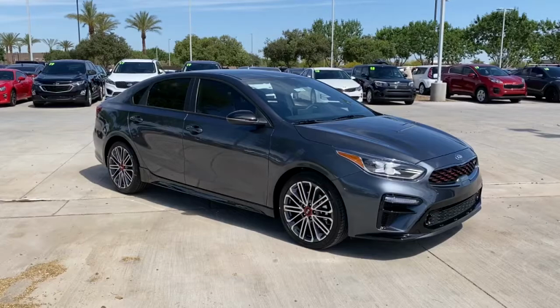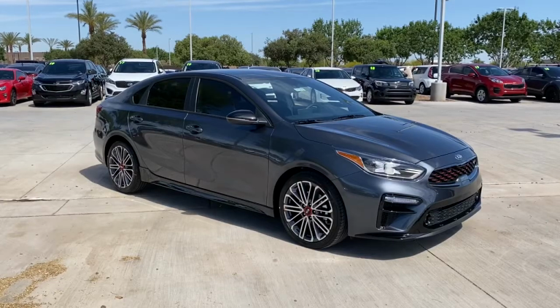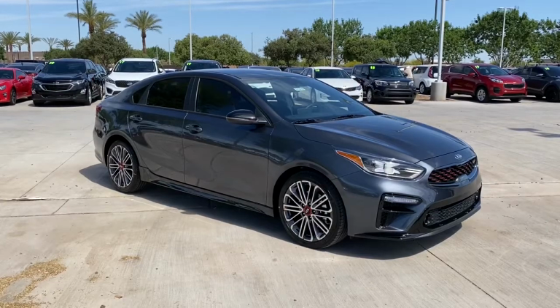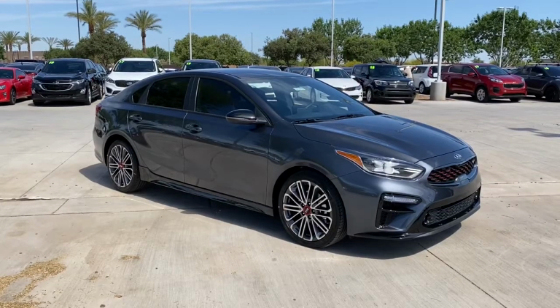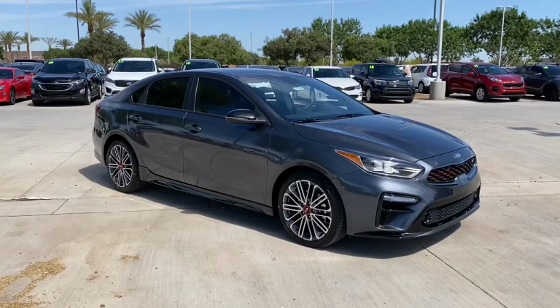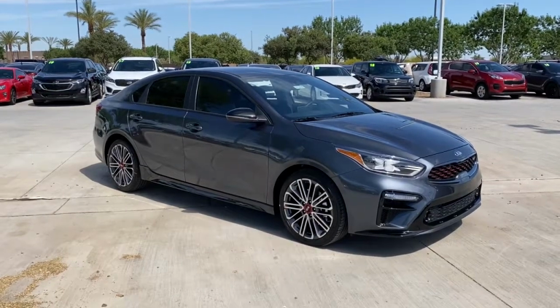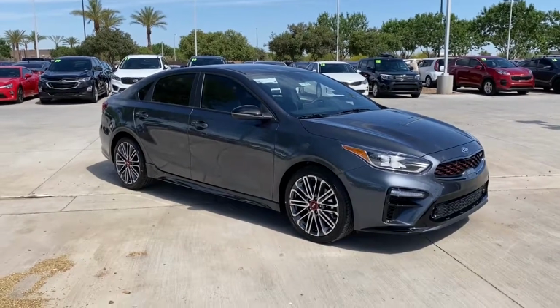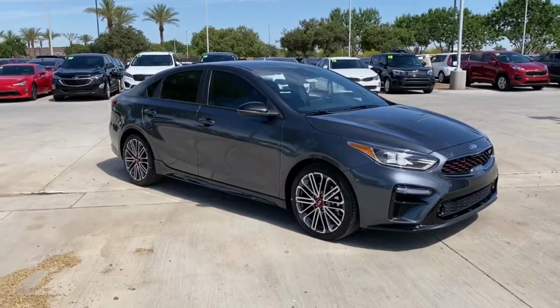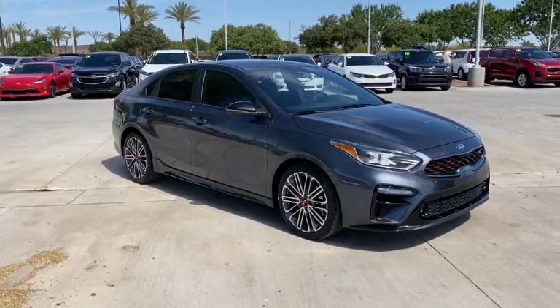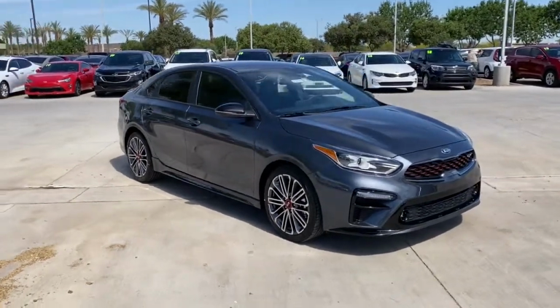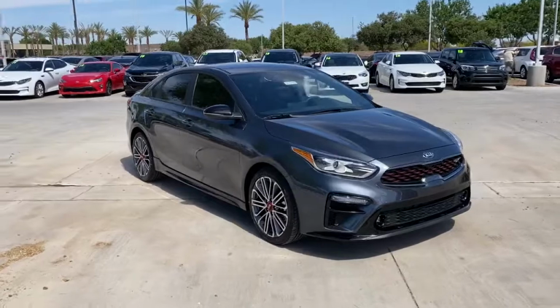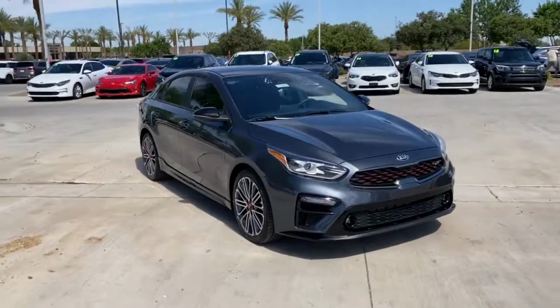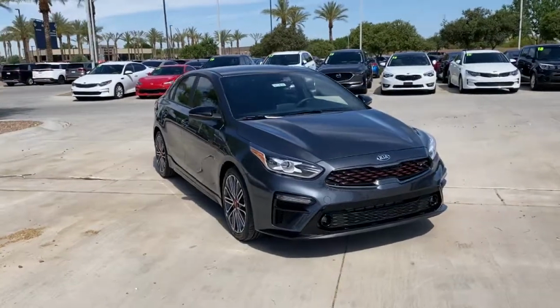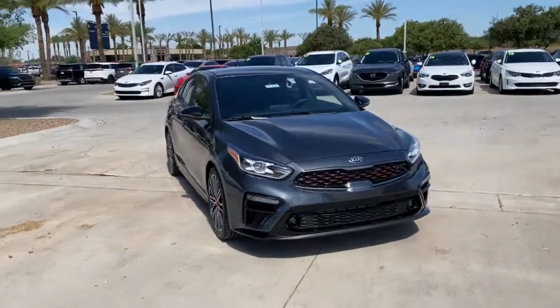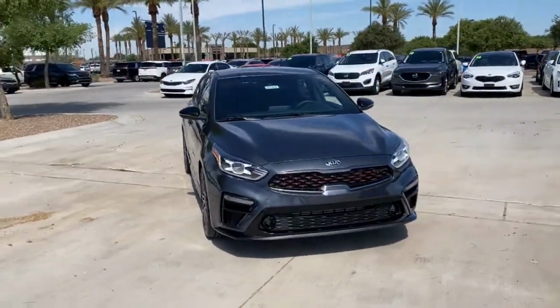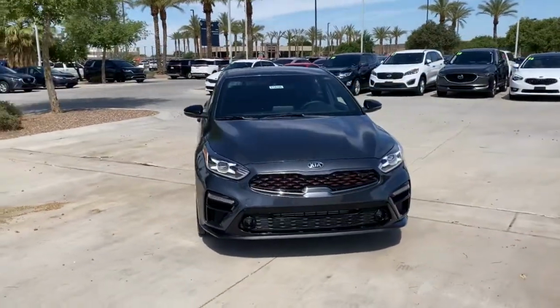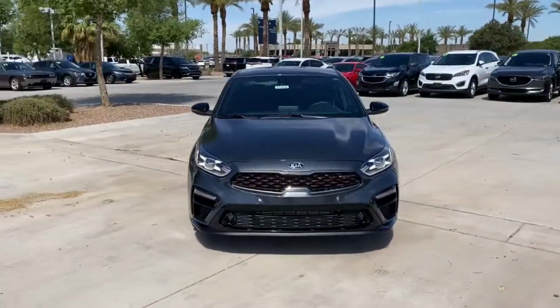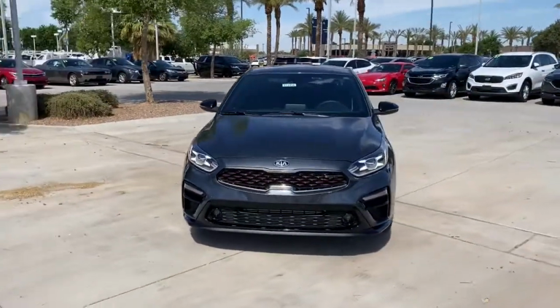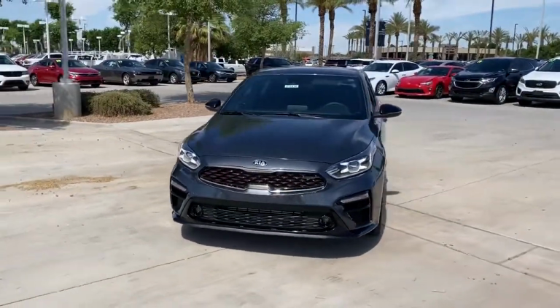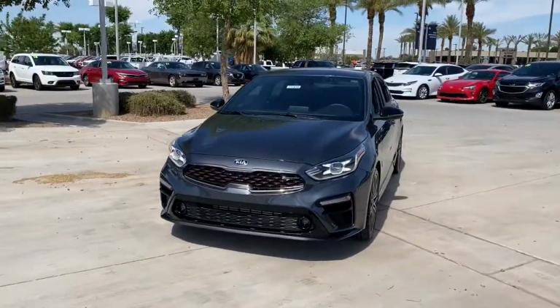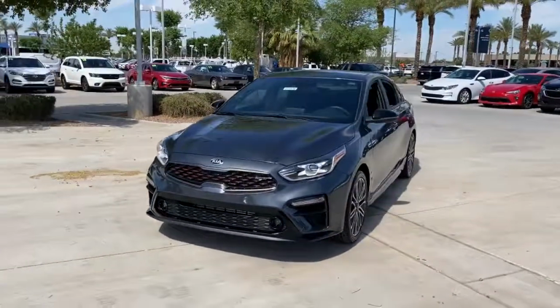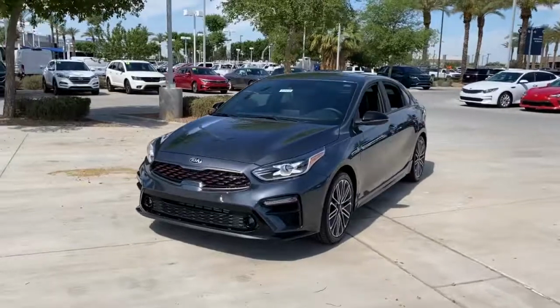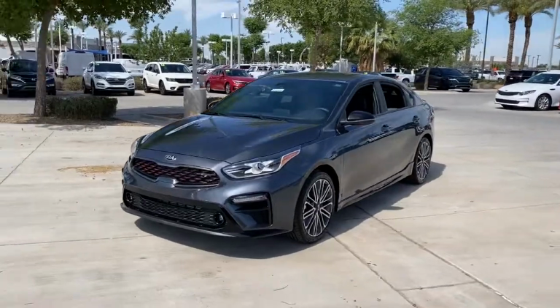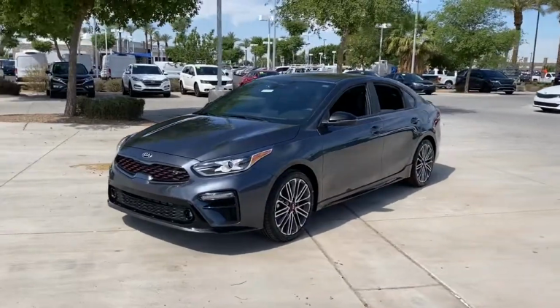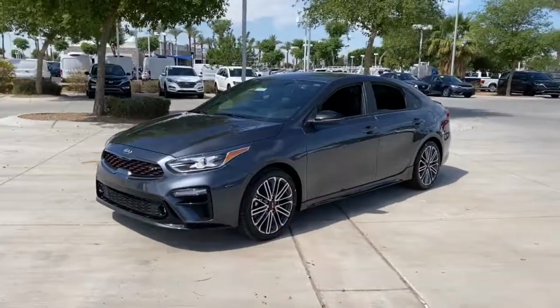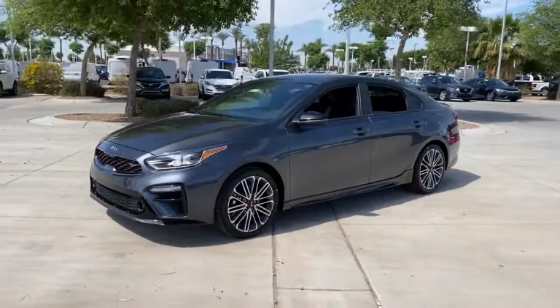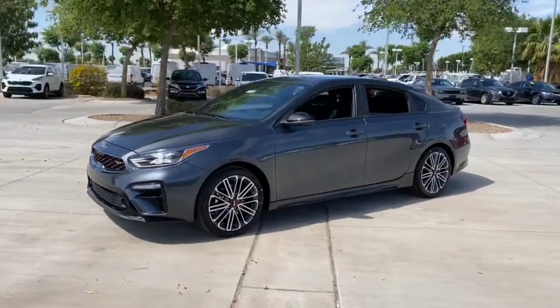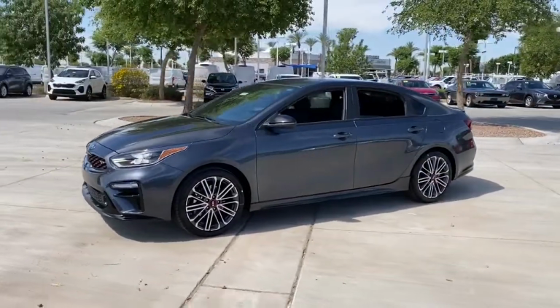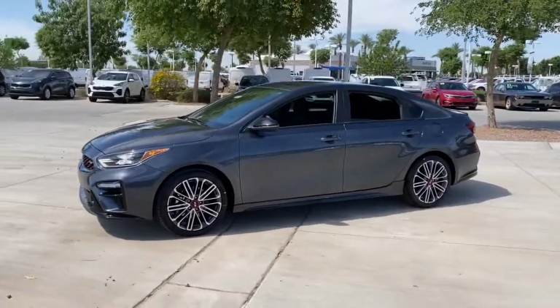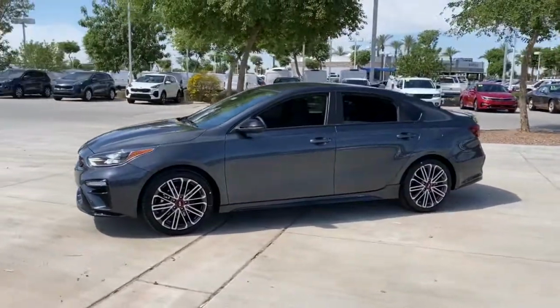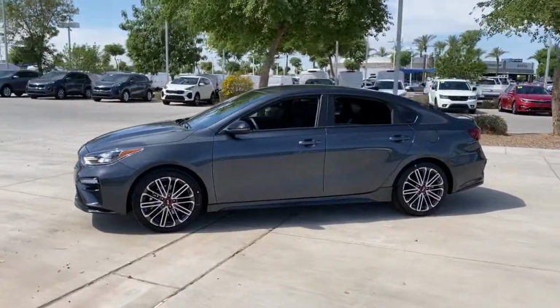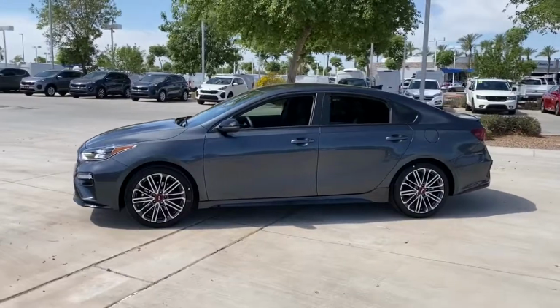Looking for your dream car? It could be the 2021 Kia Forte. Take a closer look at this sleek and slightly rebellious Forte — a compact sedan with an upscale feel that prioritizes comfort or sportiness depending on your preference.